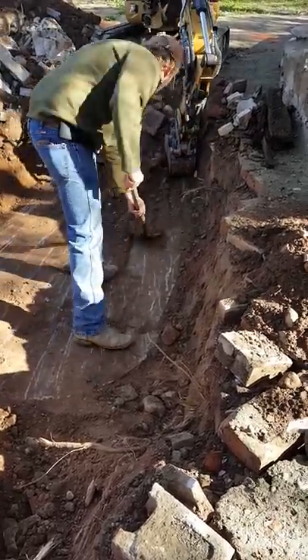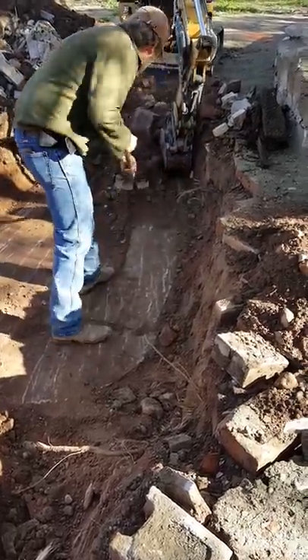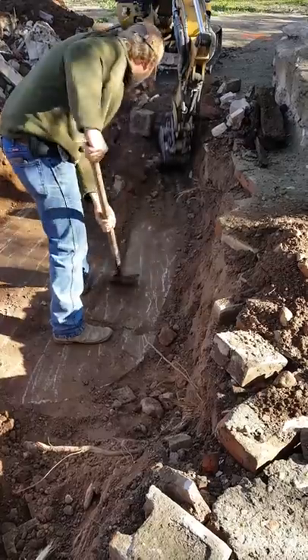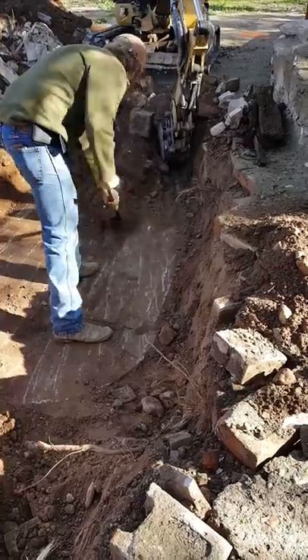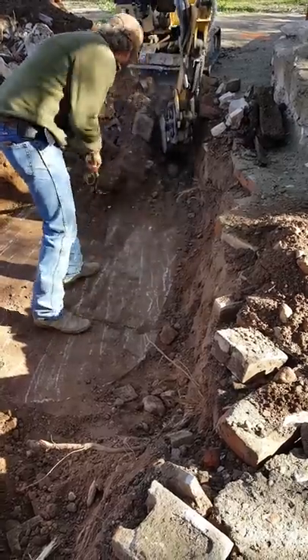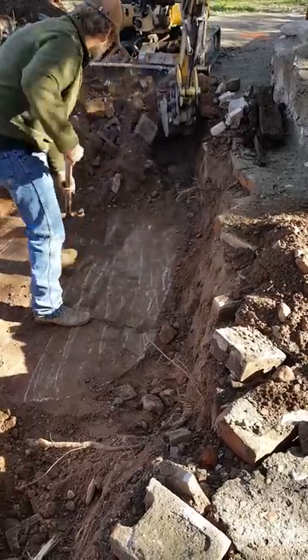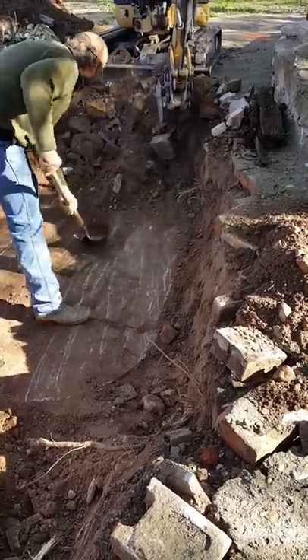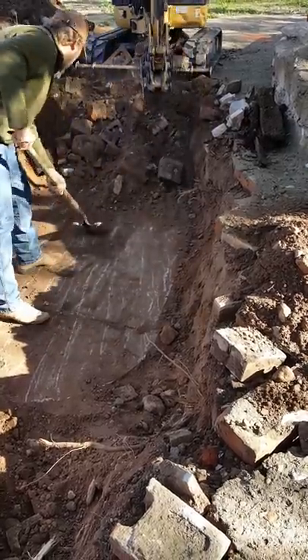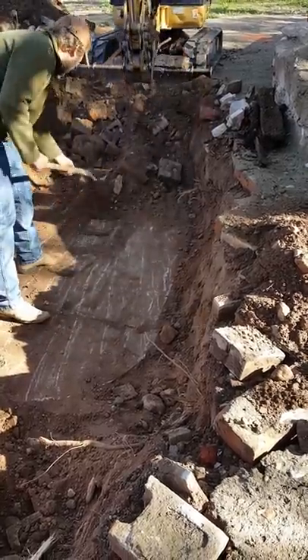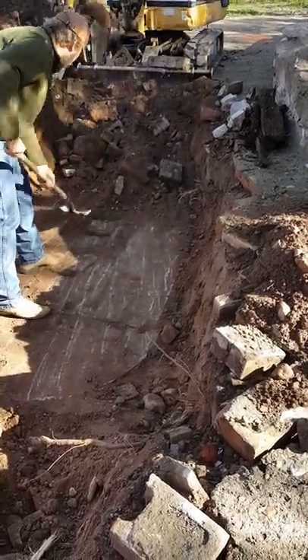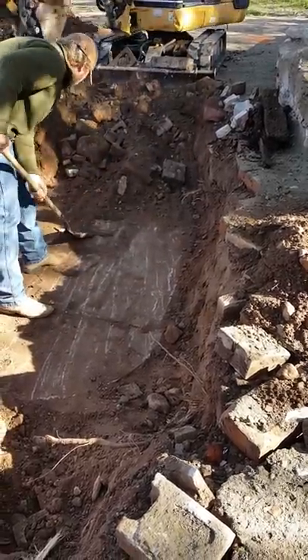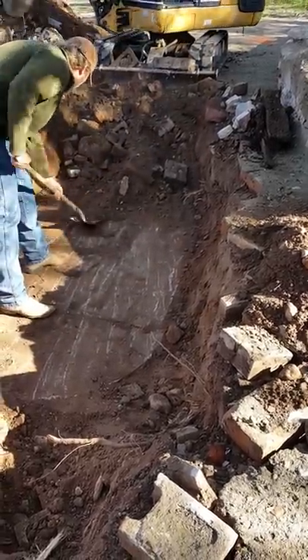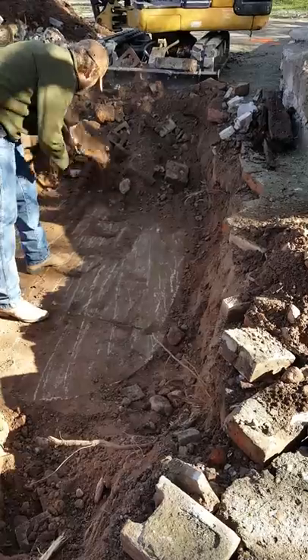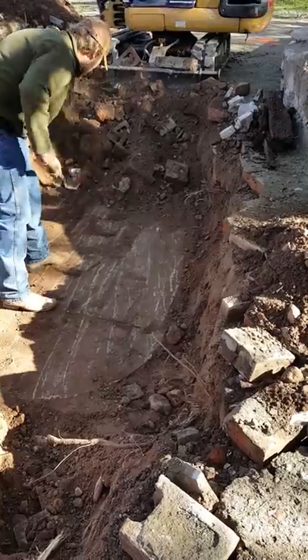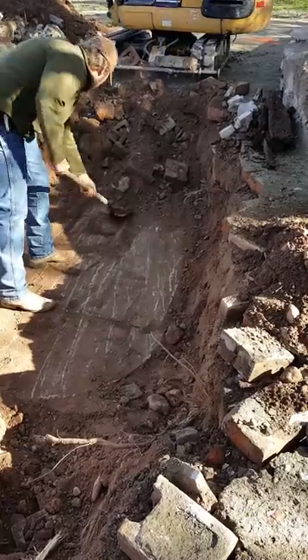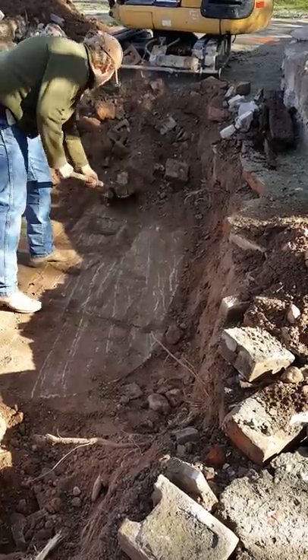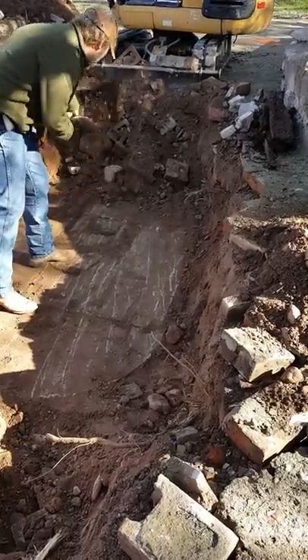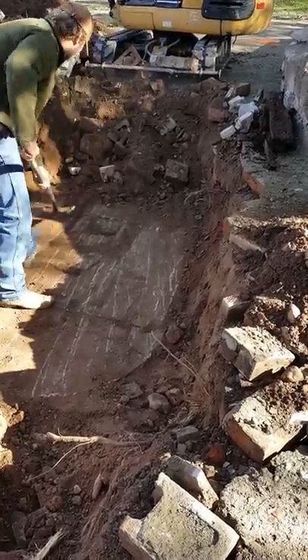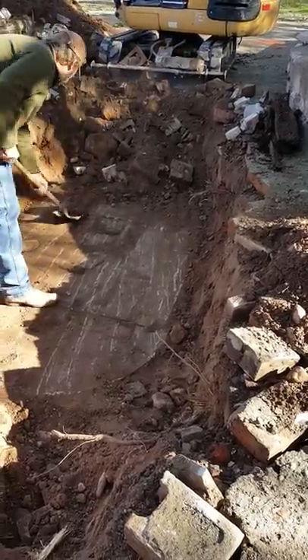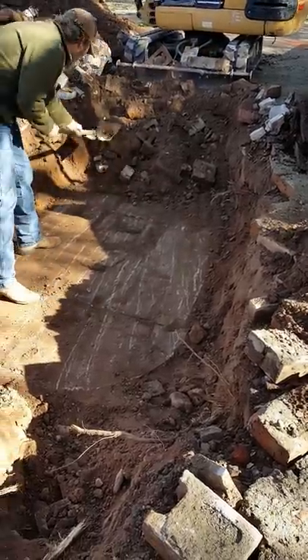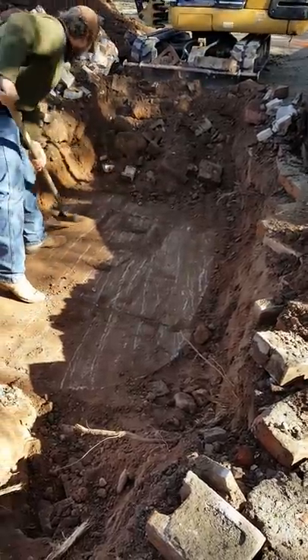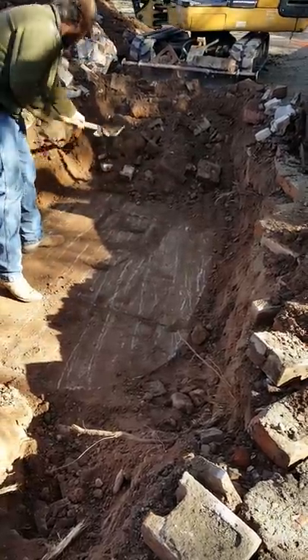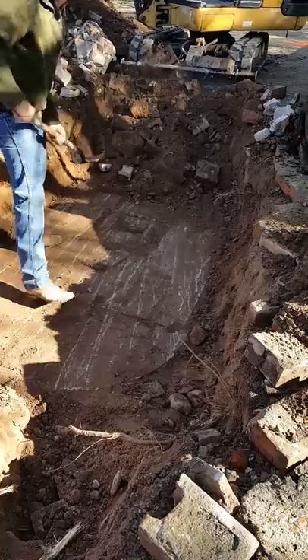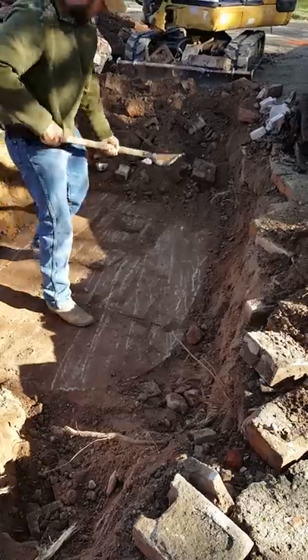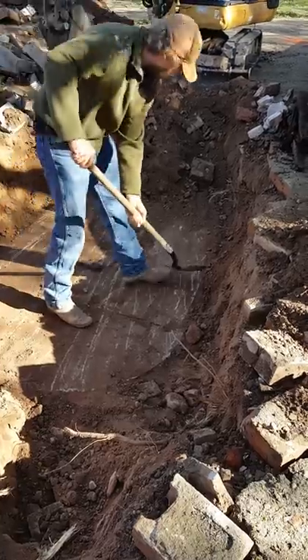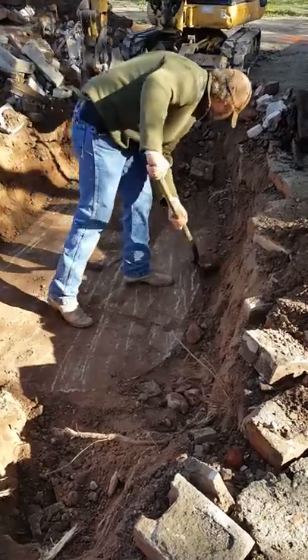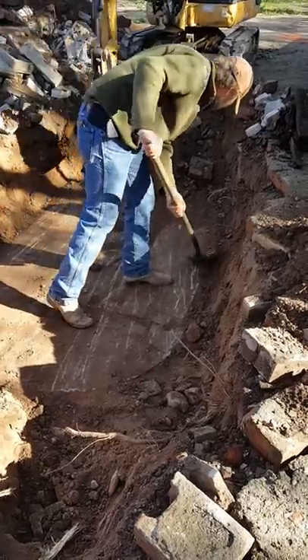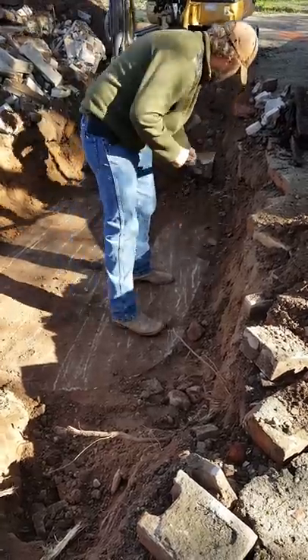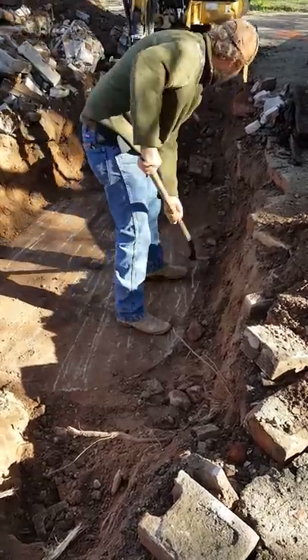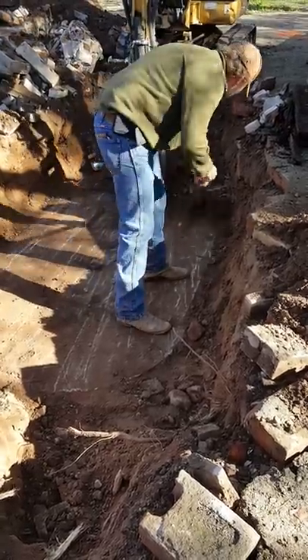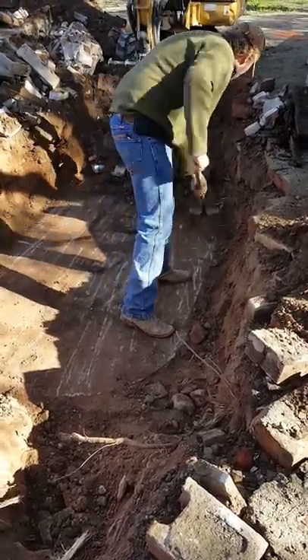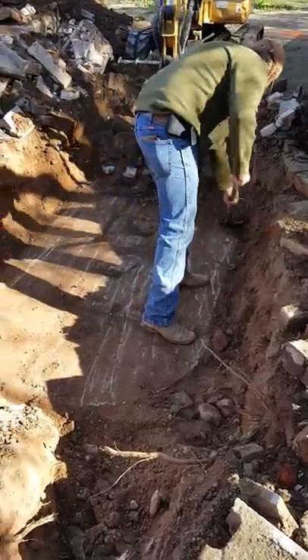This is what it would look like to have your tank uncovered. We expose it from end to end to see what we're dealing with, and then at that point we go ahead and crack it open, pump it, and inspect to make sure everything's functioning properly.